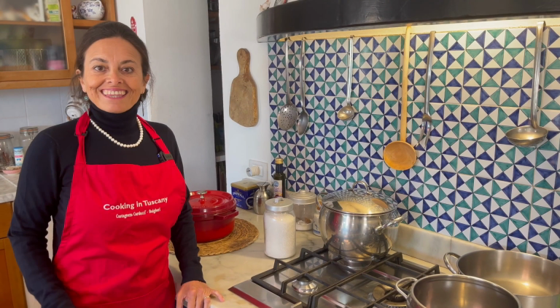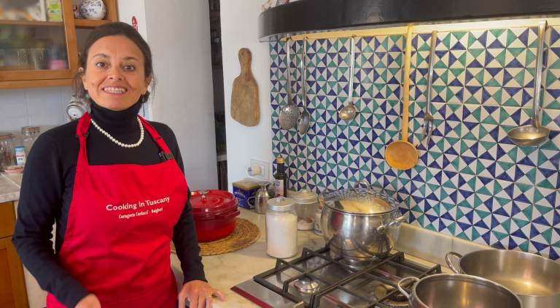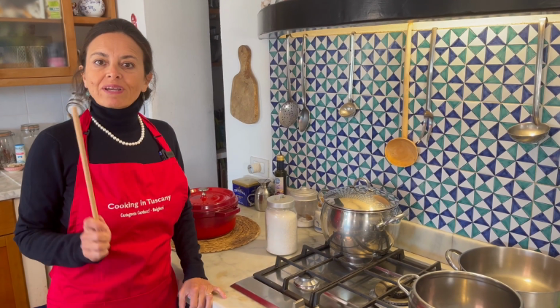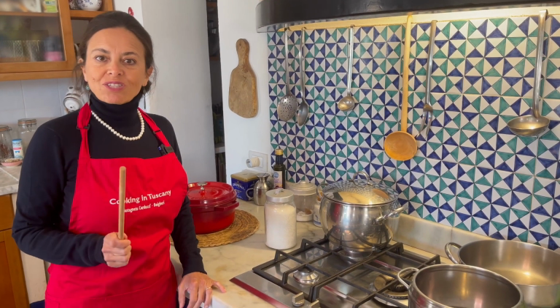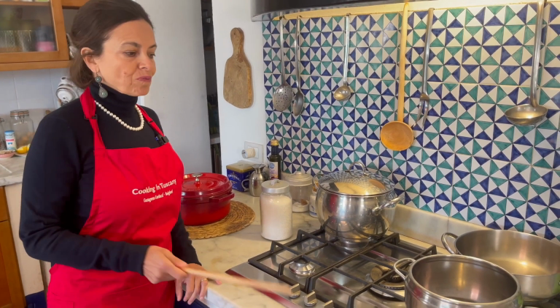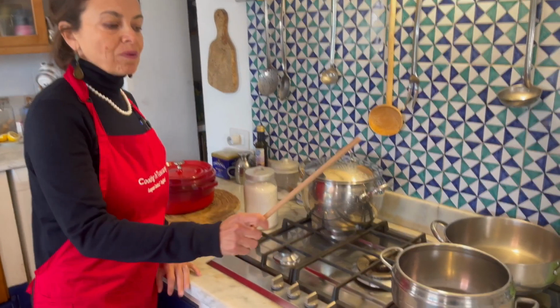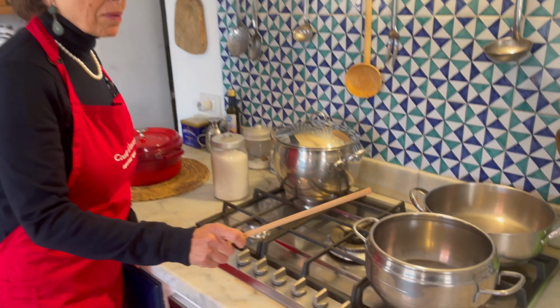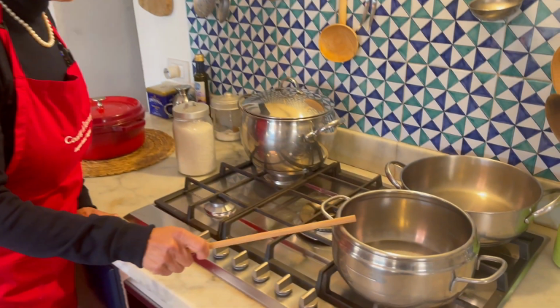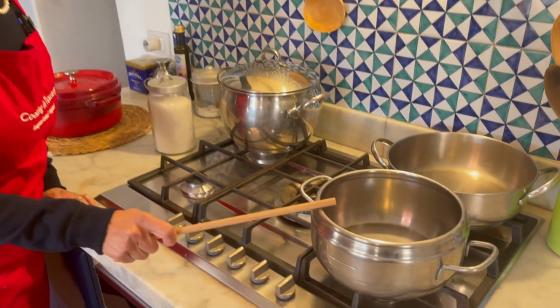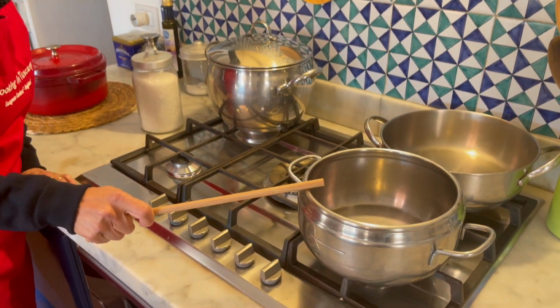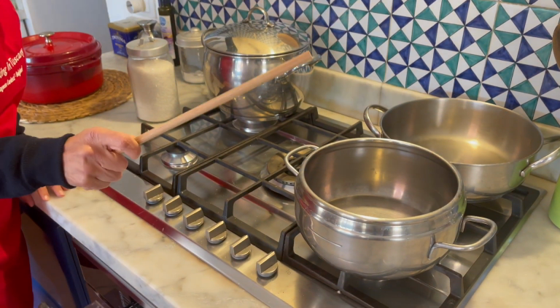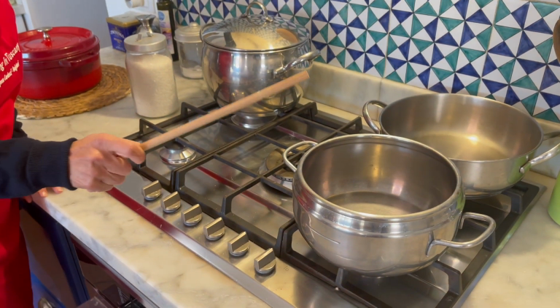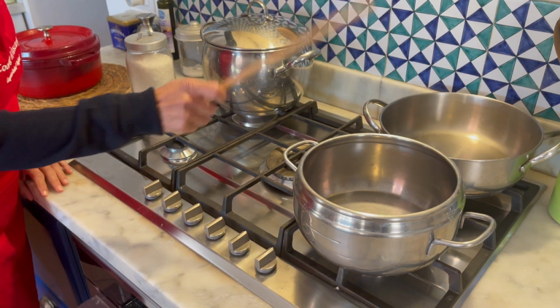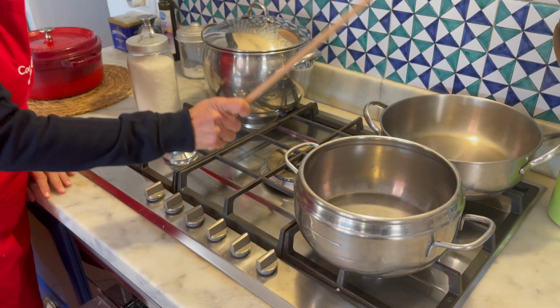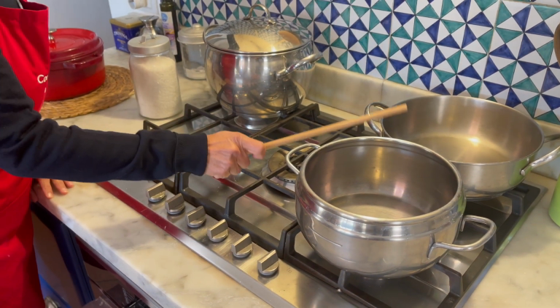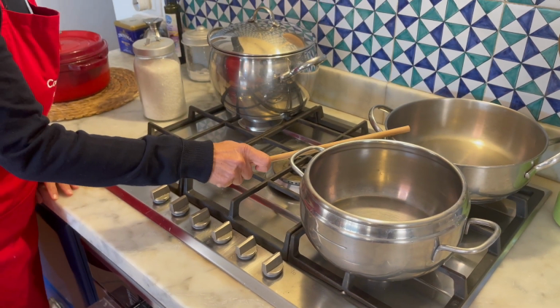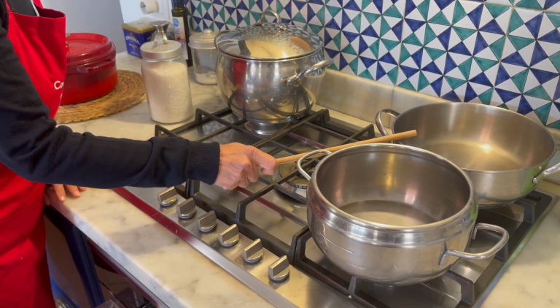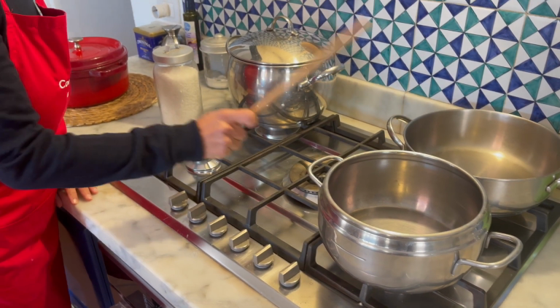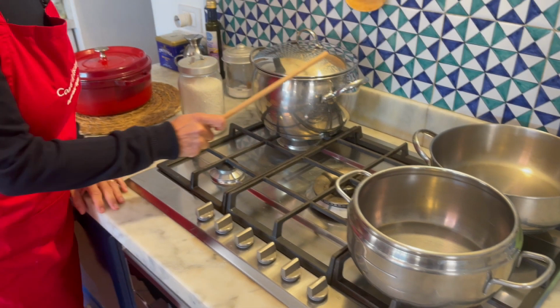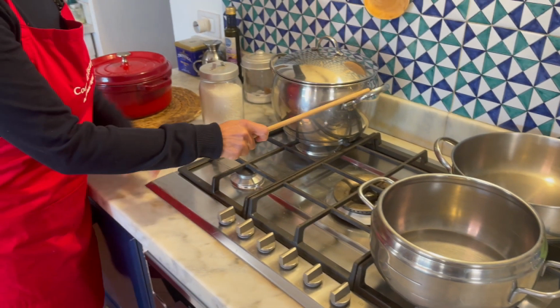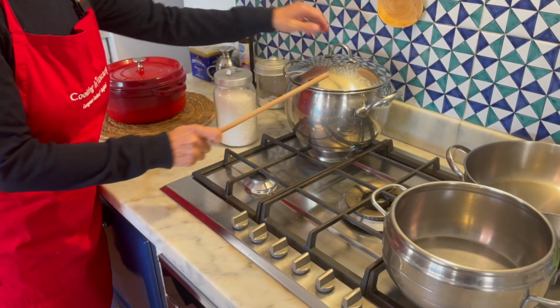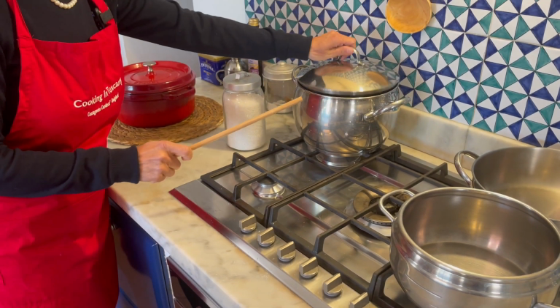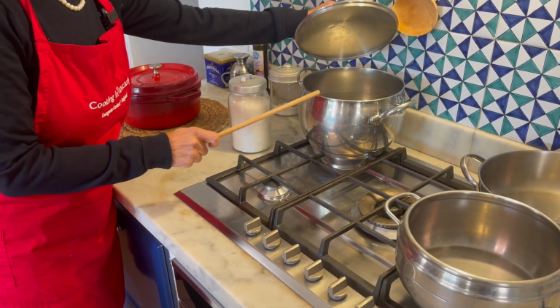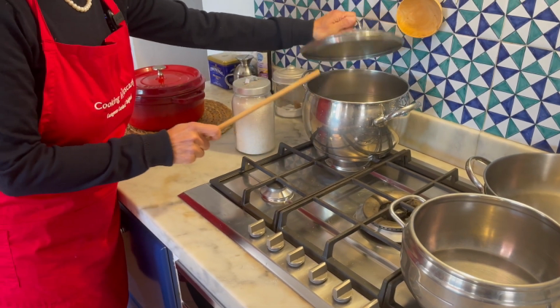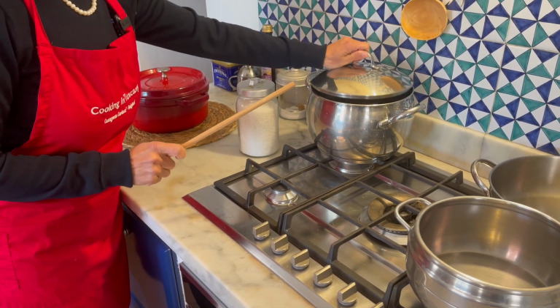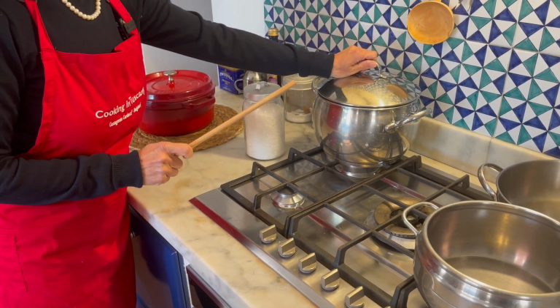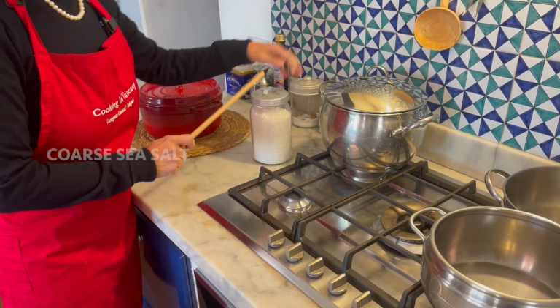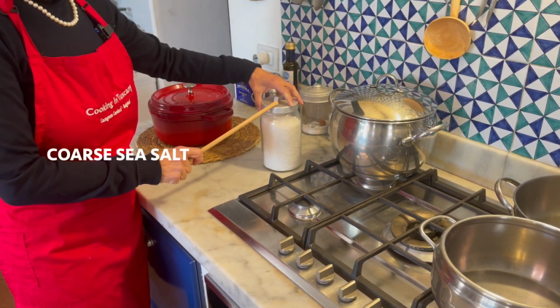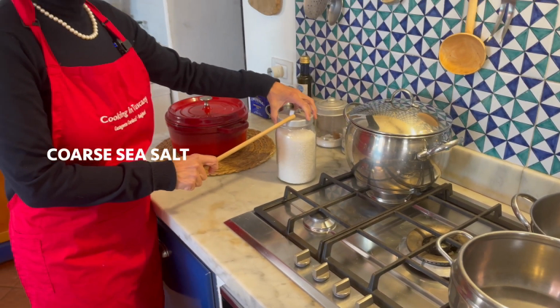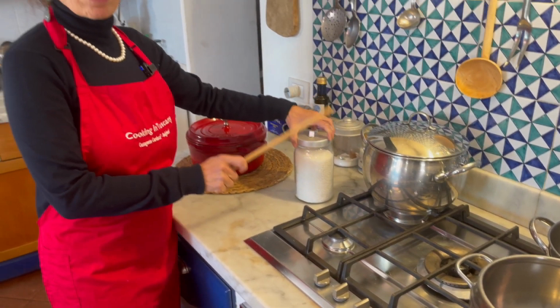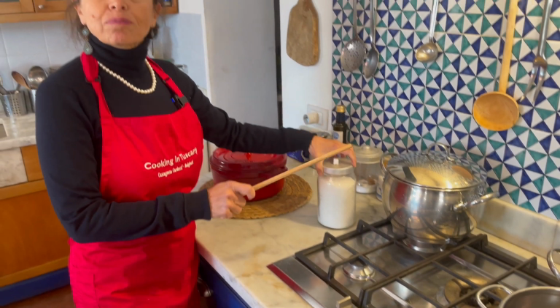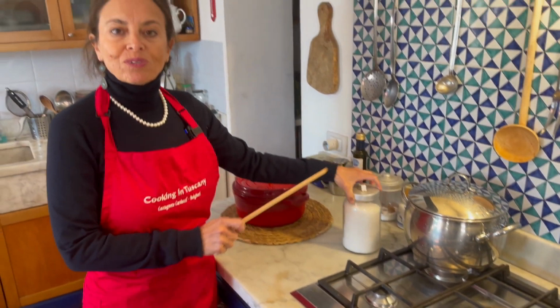Now let's see what we have on the stove. We have a pot to prepare the gnocchi dough, a saucepan for the sauce, a pot for boiling water, and coarse salt to add to the boiling water.